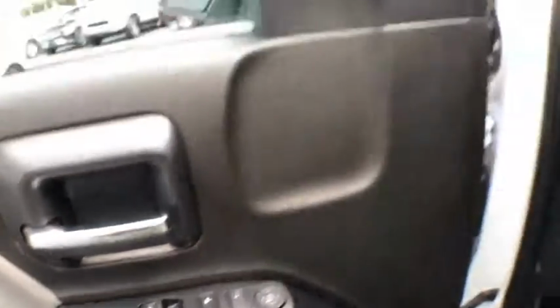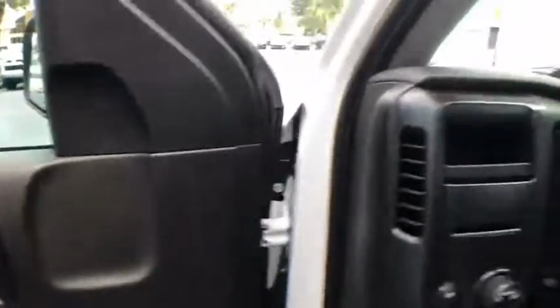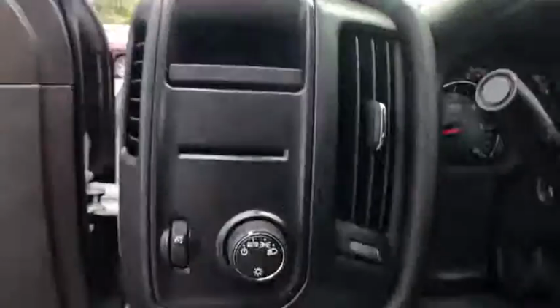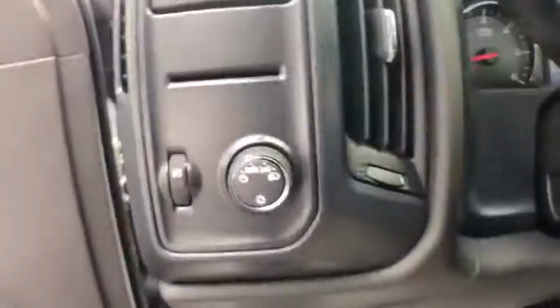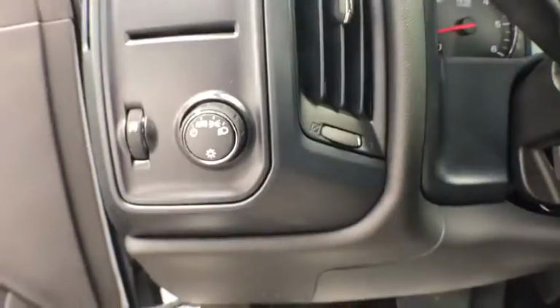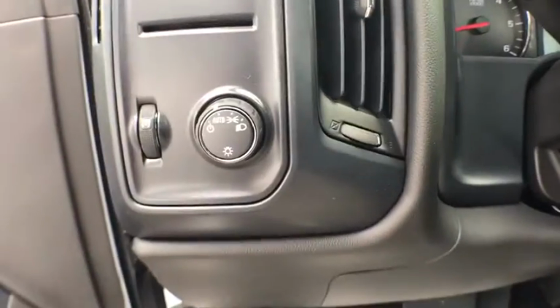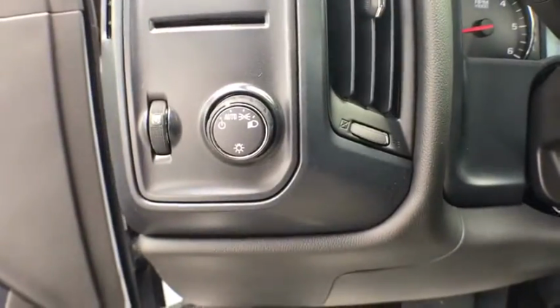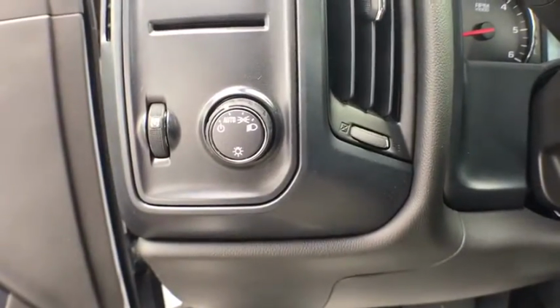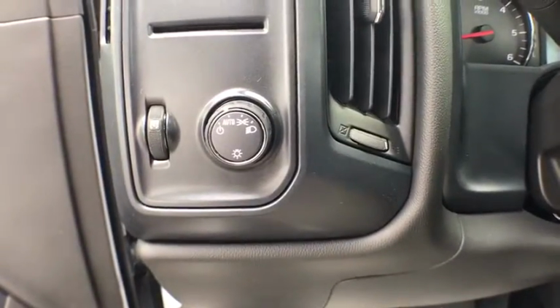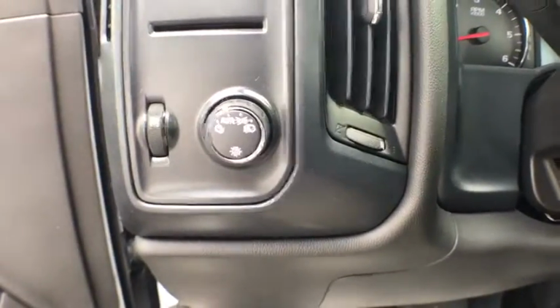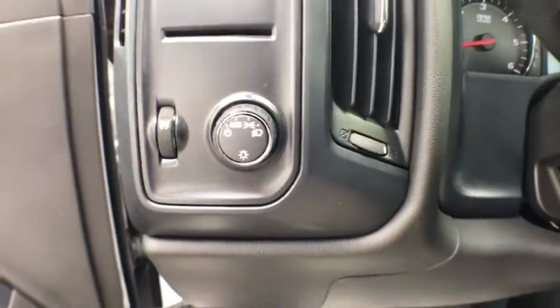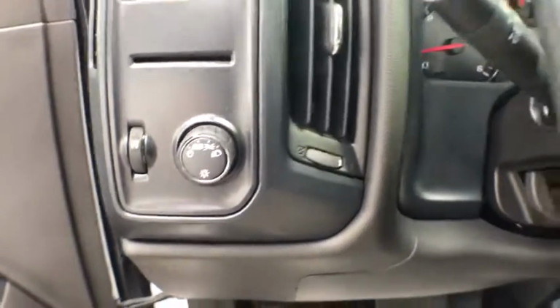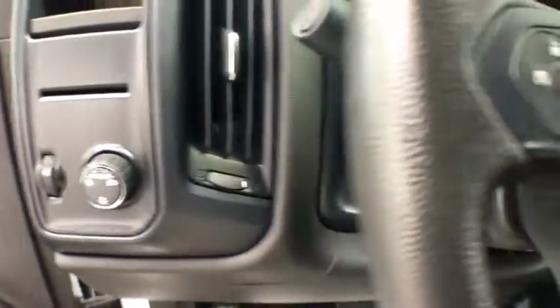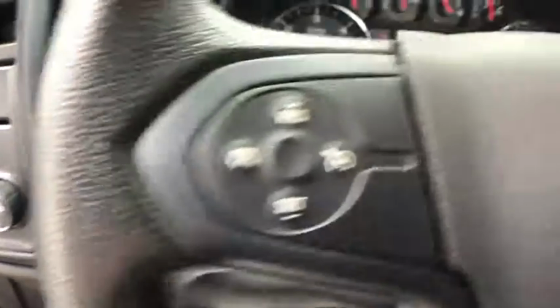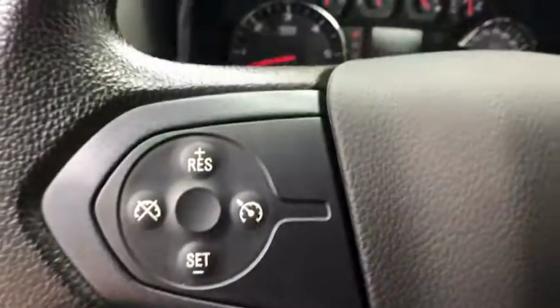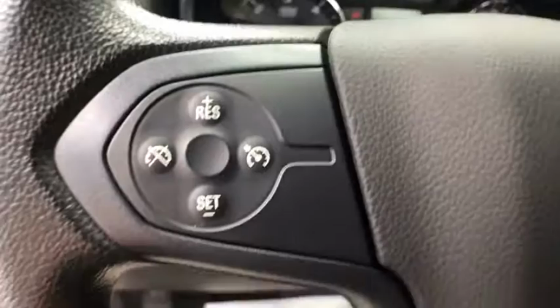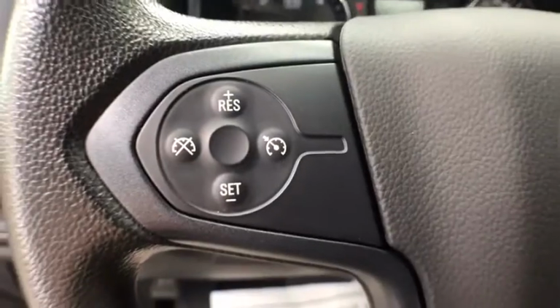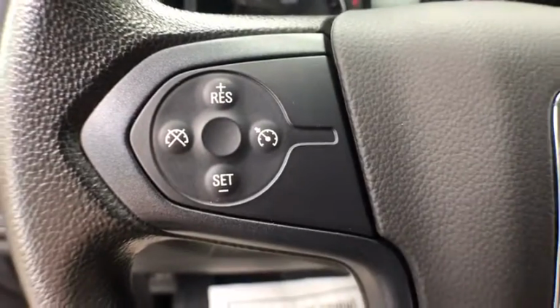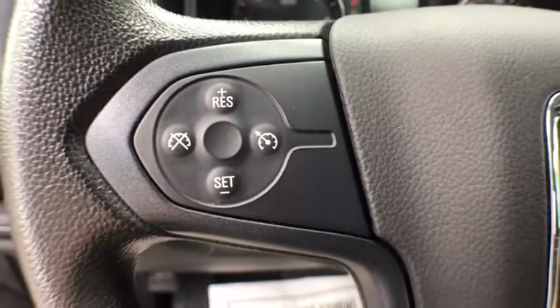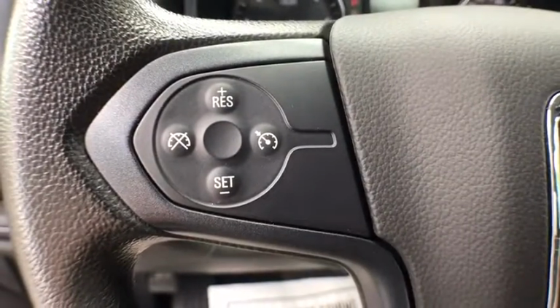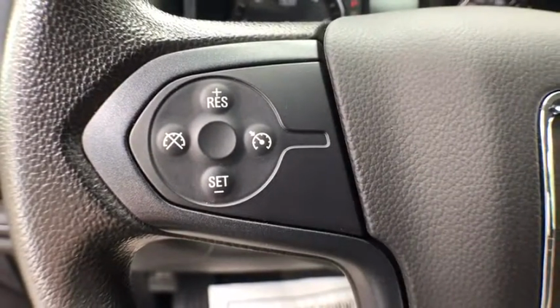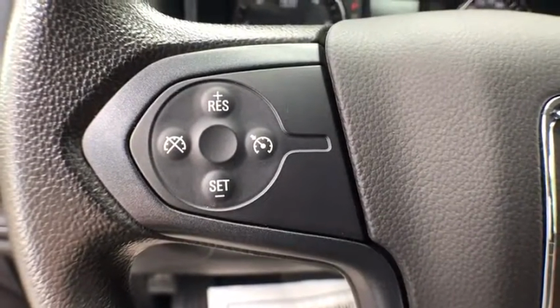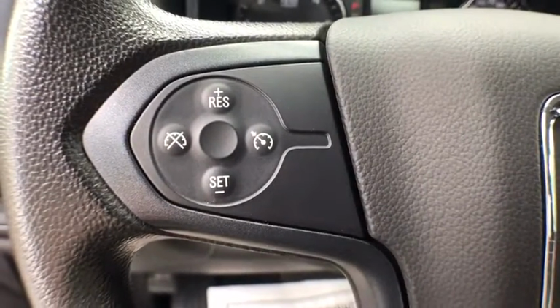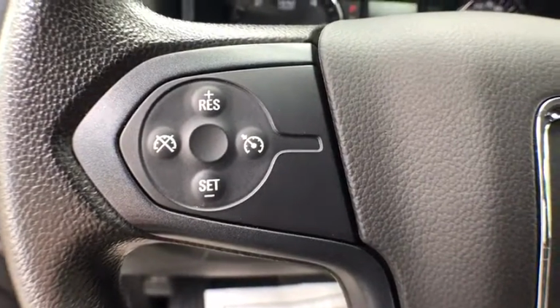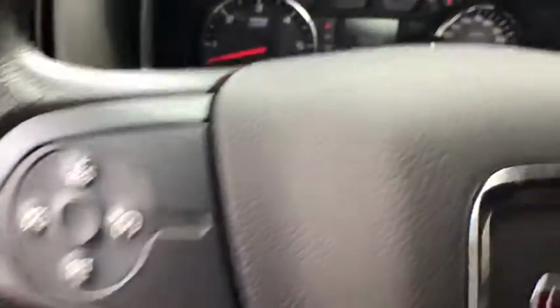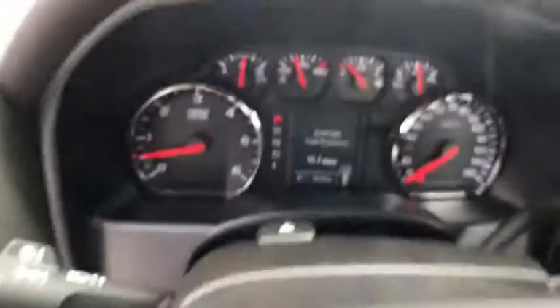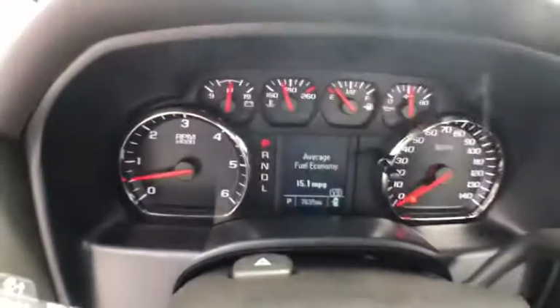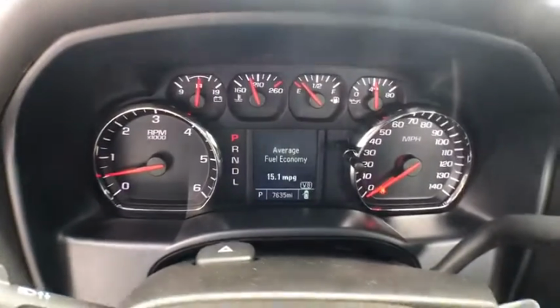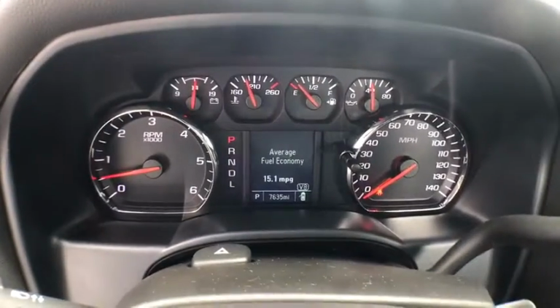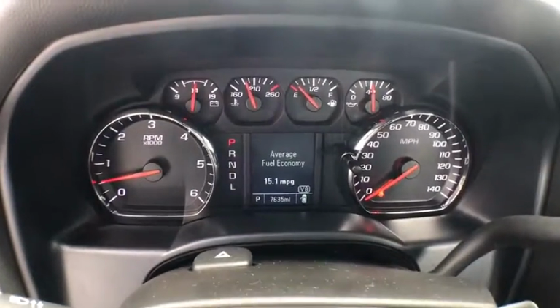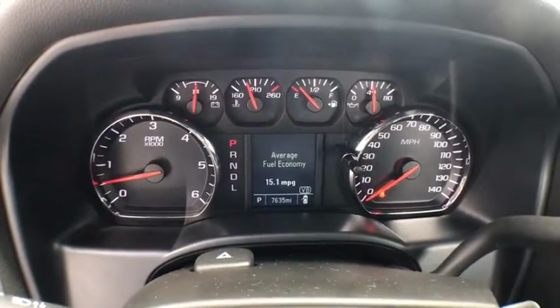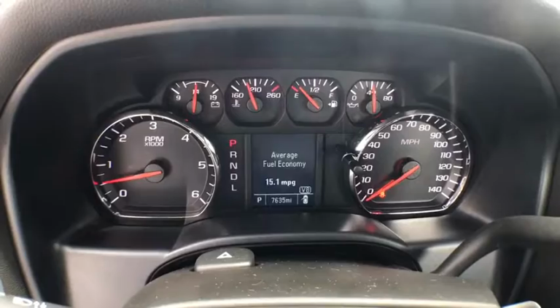Traction control, power steering, cruise control, center armrest, bed liner, power windows, side airbag, clock, power door locks, tachometer, daytime running lights.